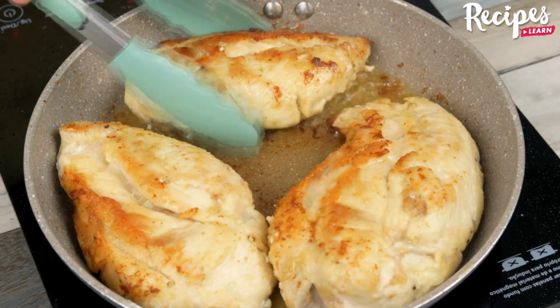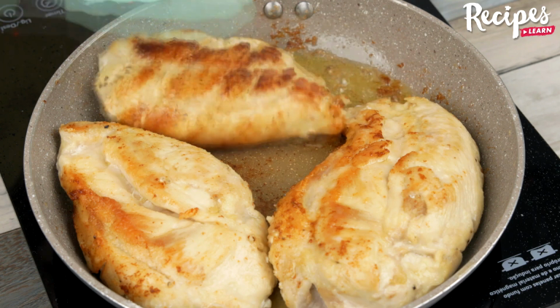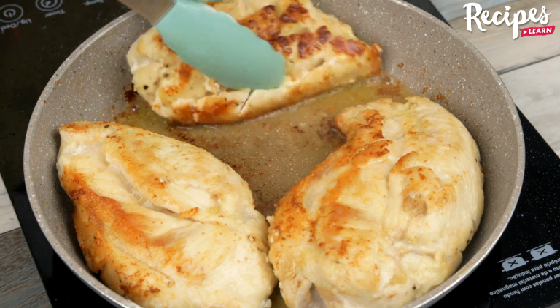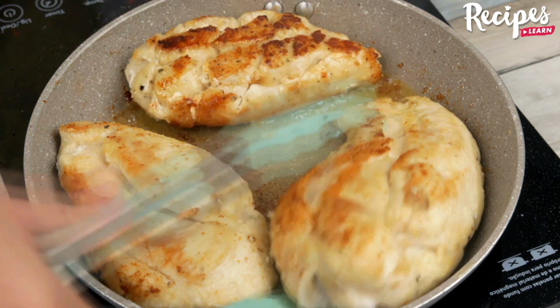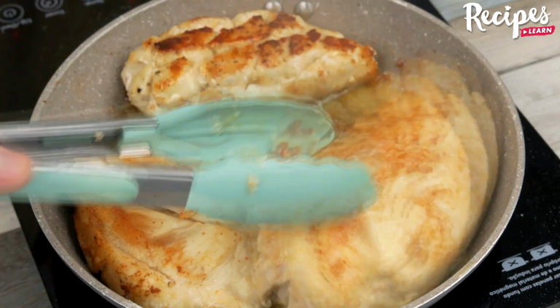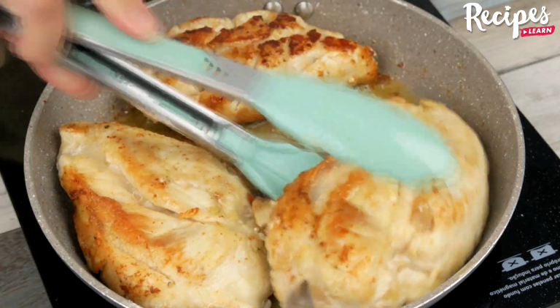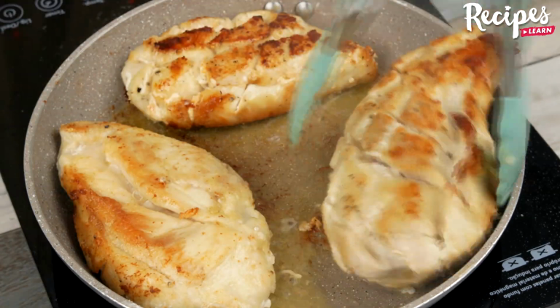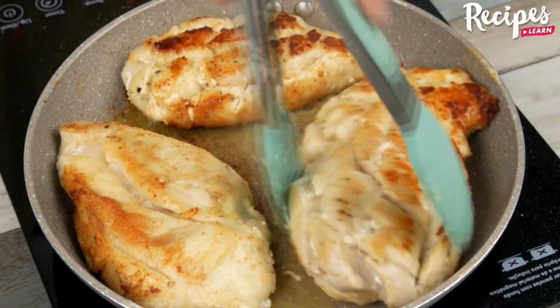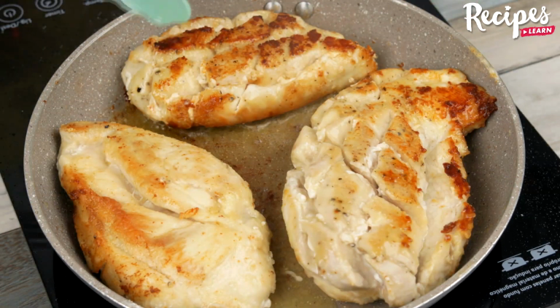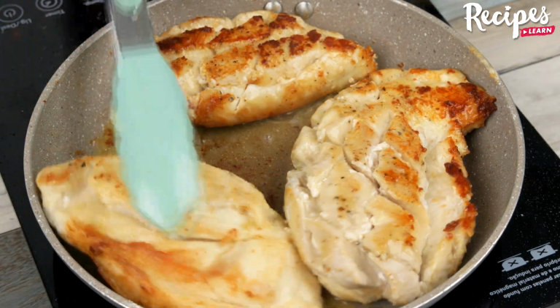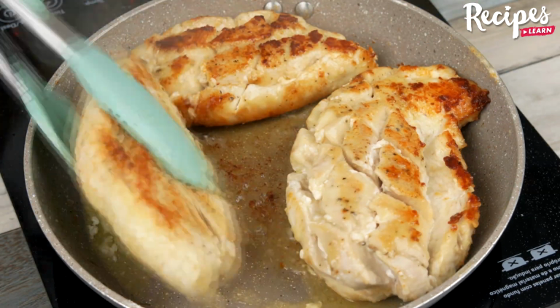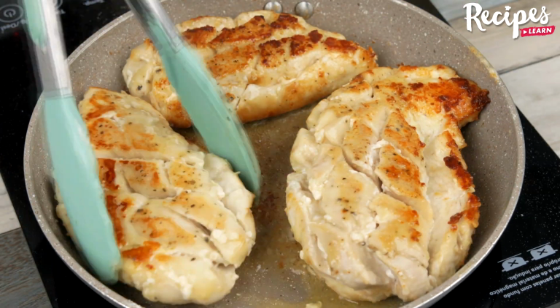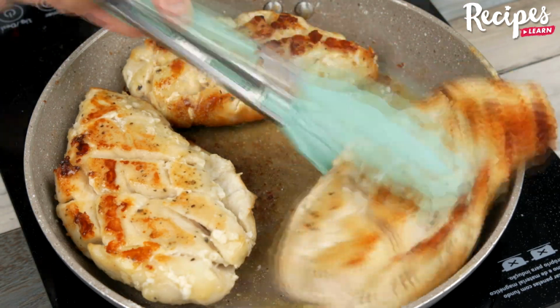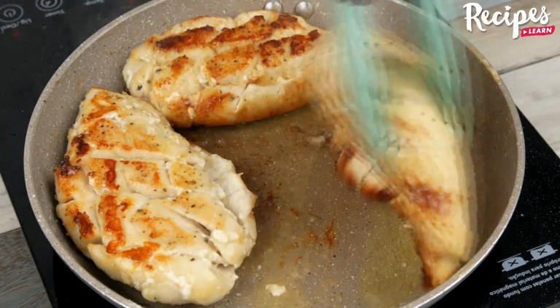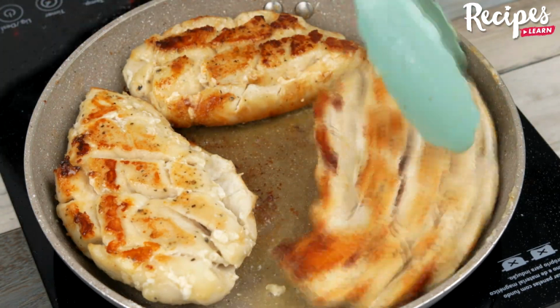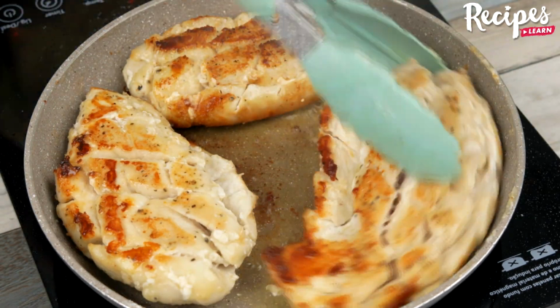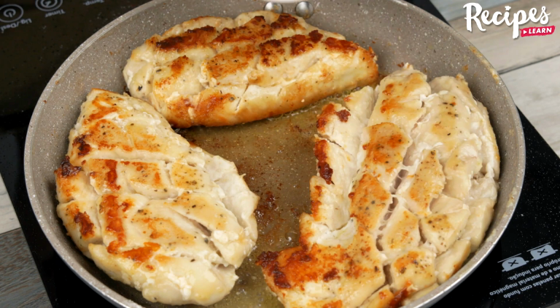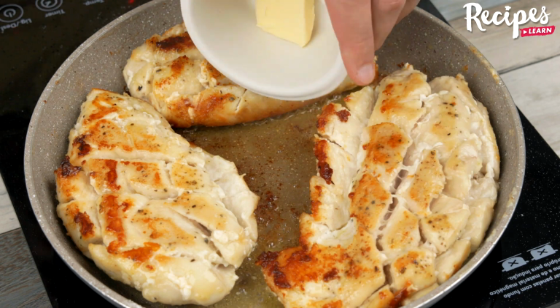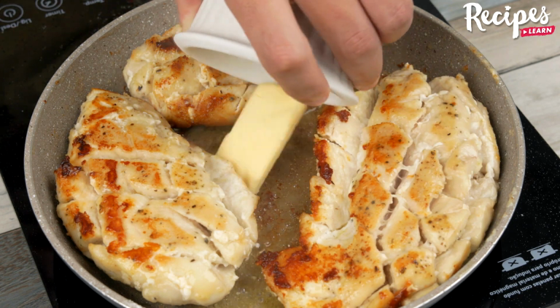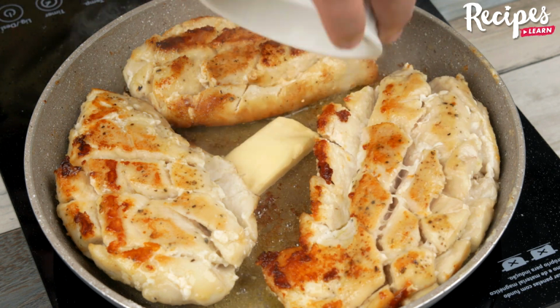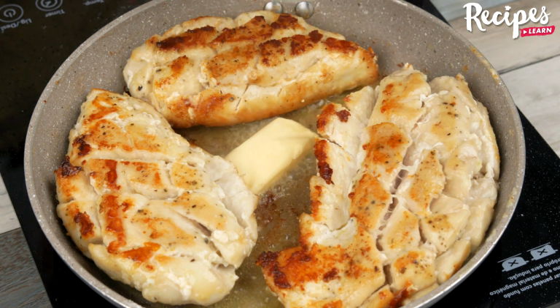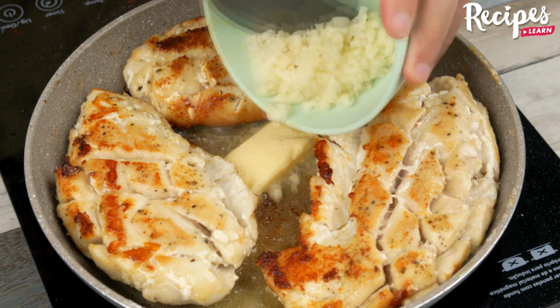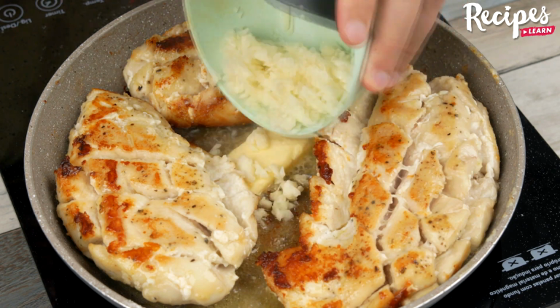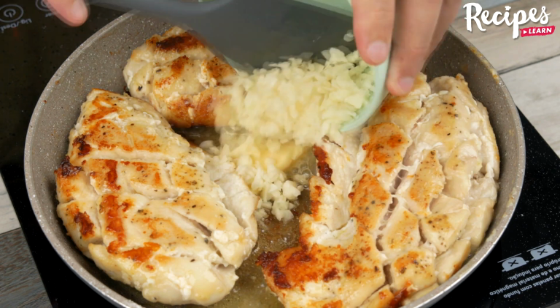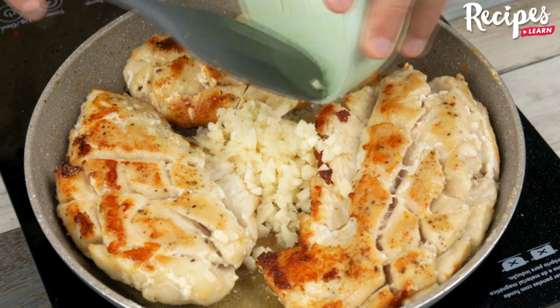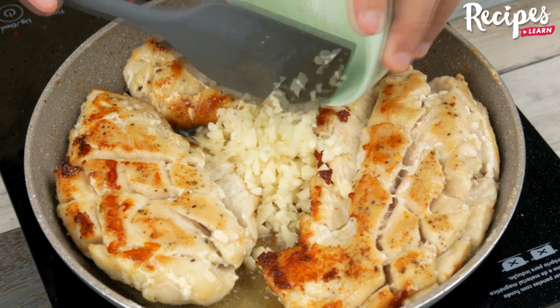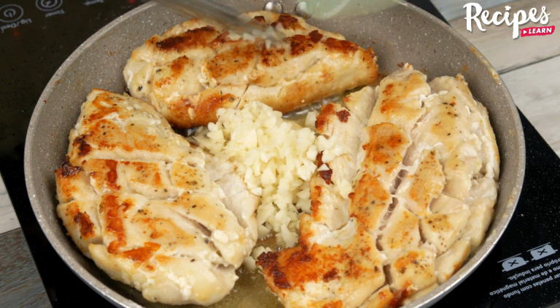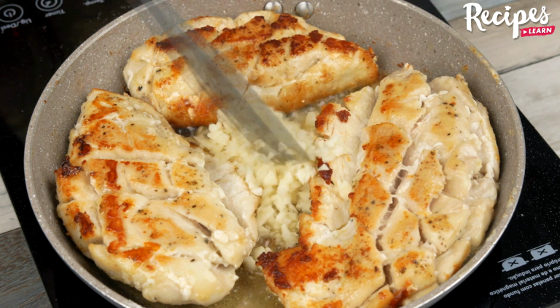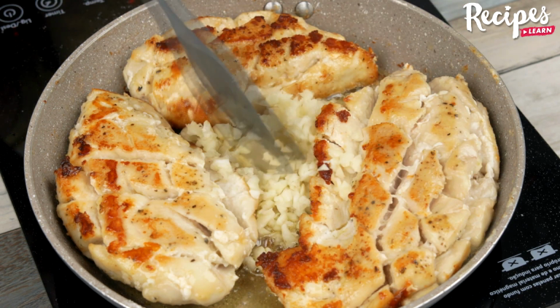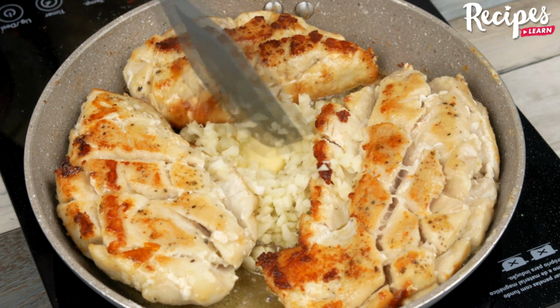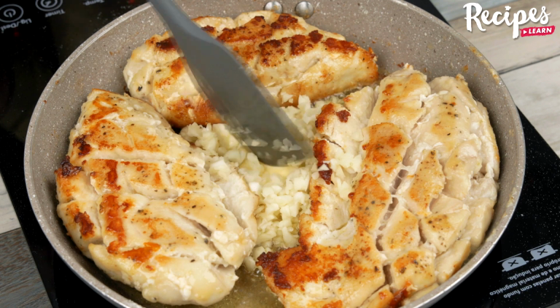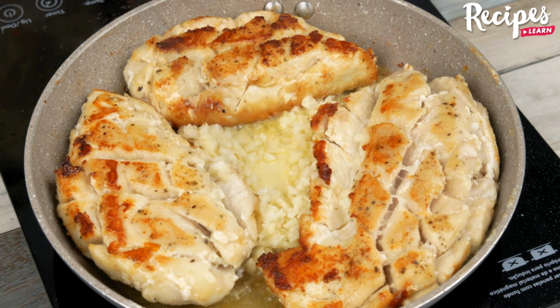Now, turn the chicken over and fry for another 2 minutes. Reduce the heat slightly to medium-high, adding the remaining half tablespoon of butter and the garlic, and stir it quickly so it doesn't burn.